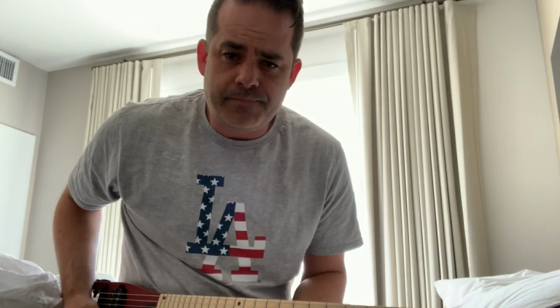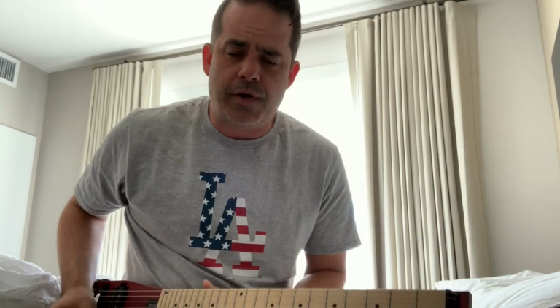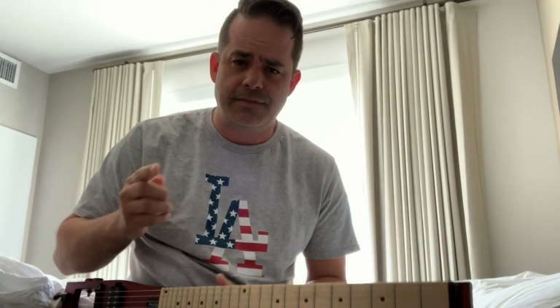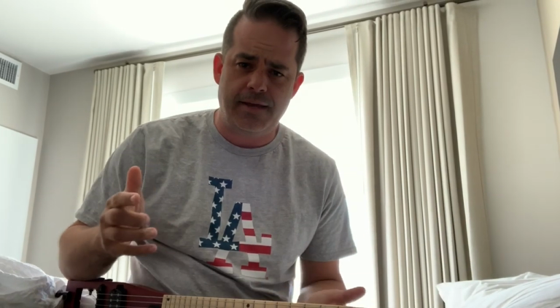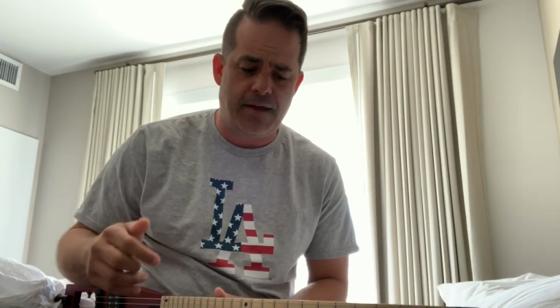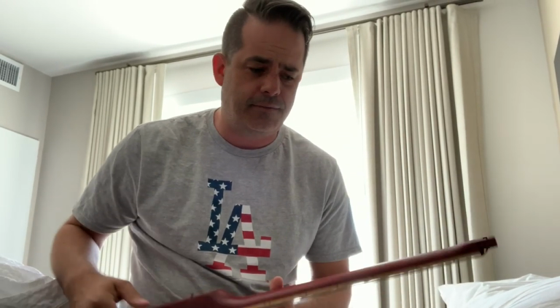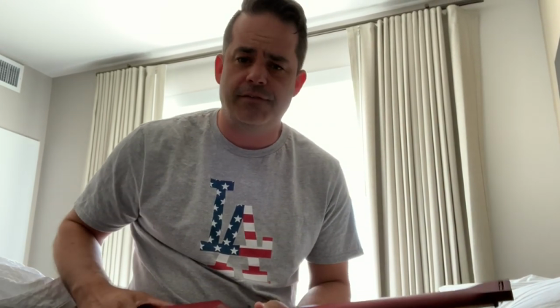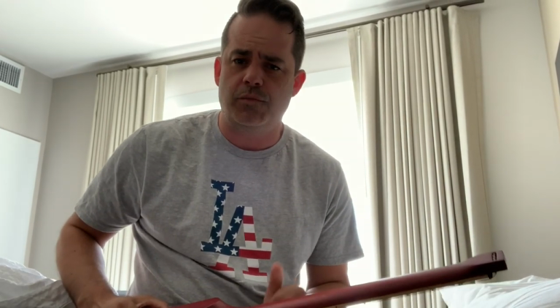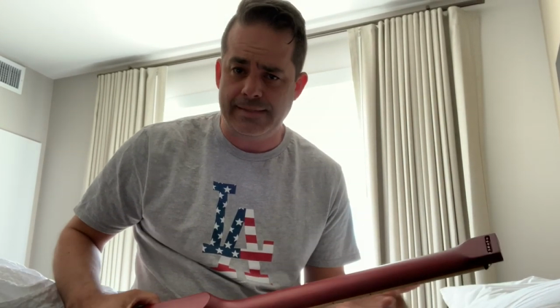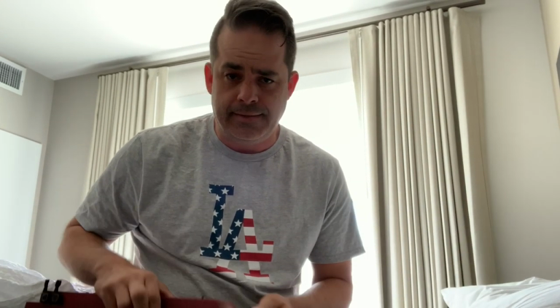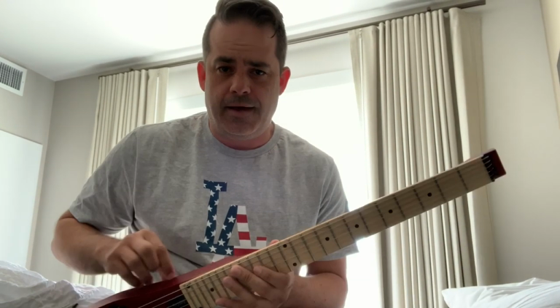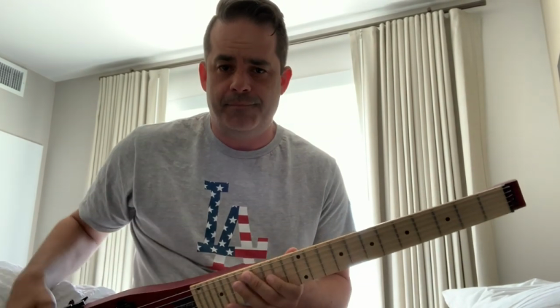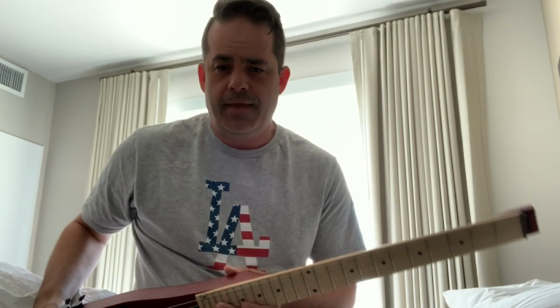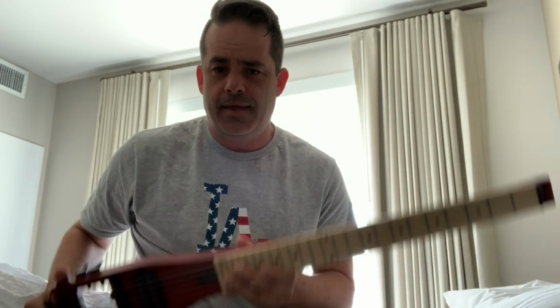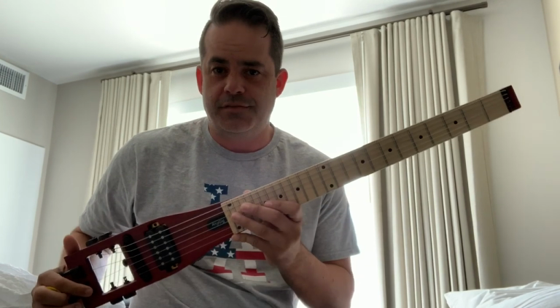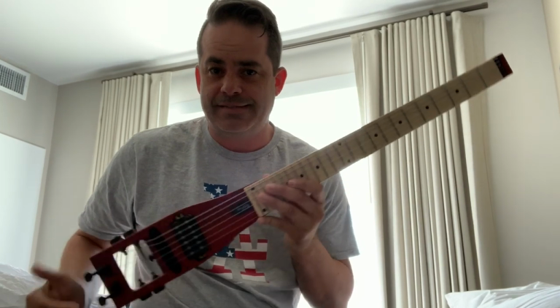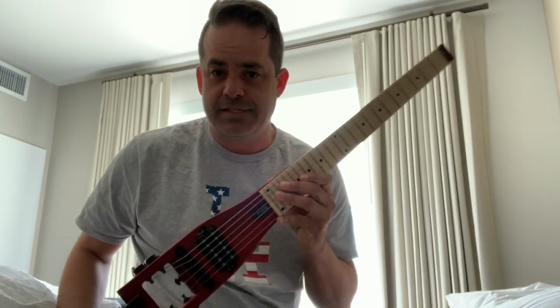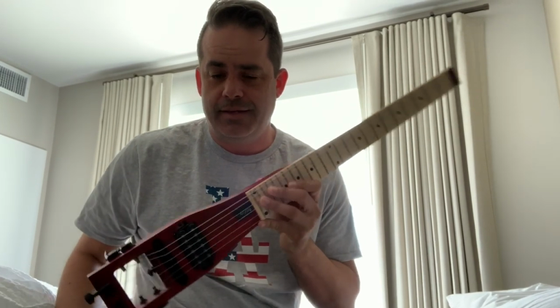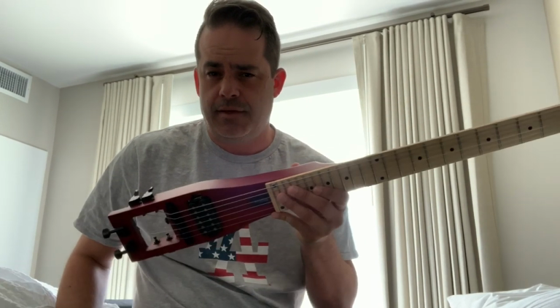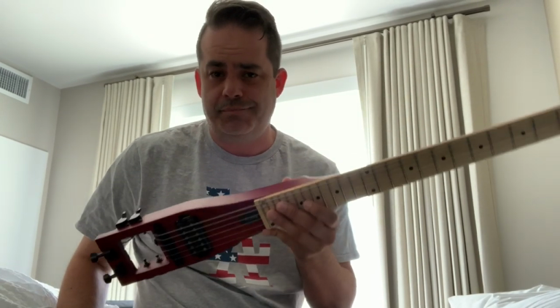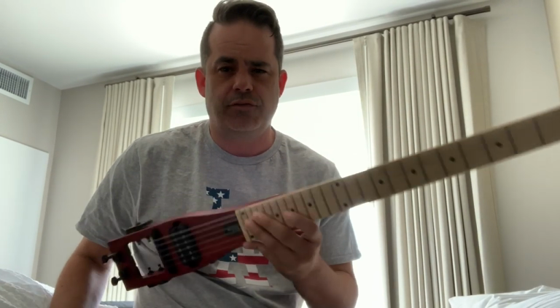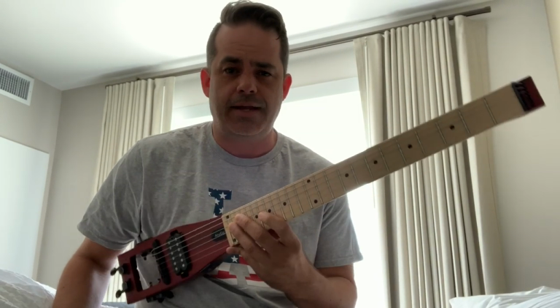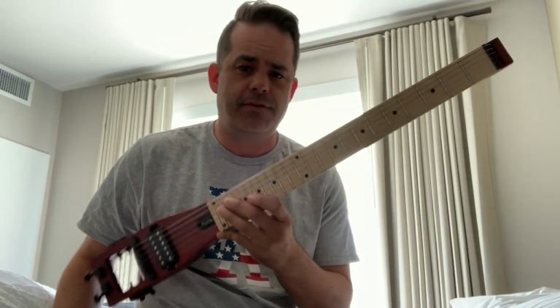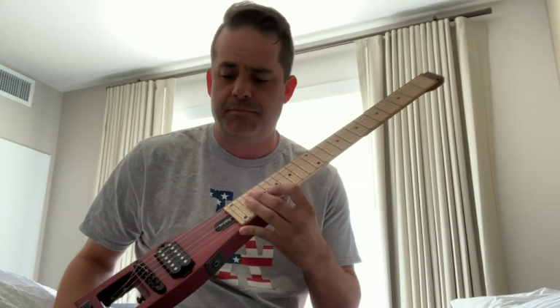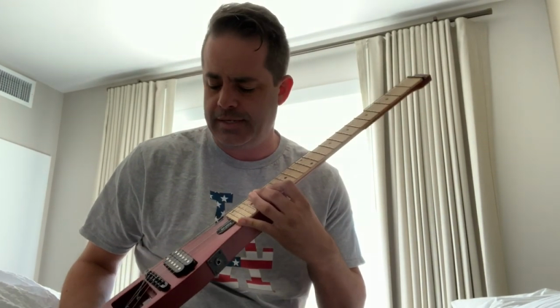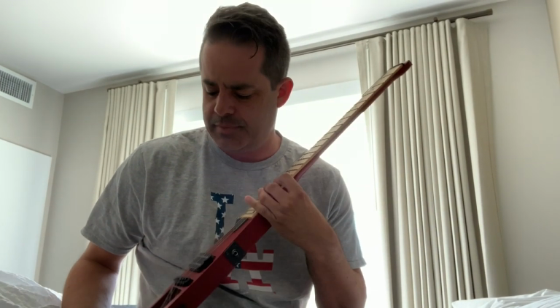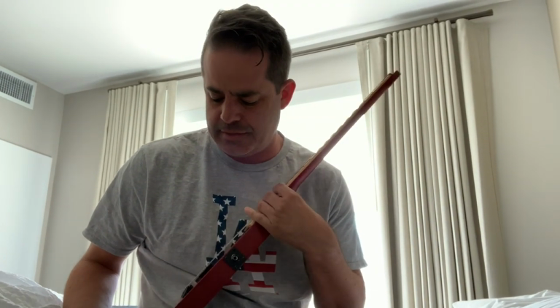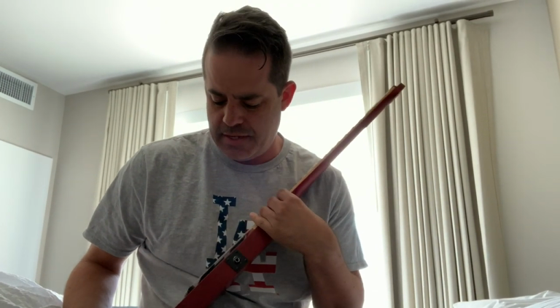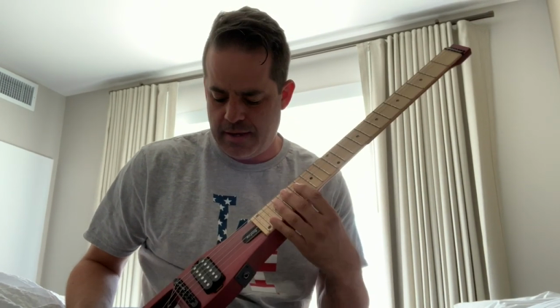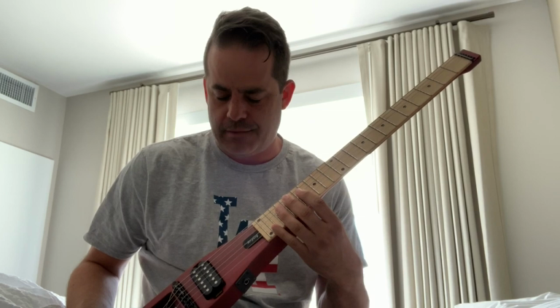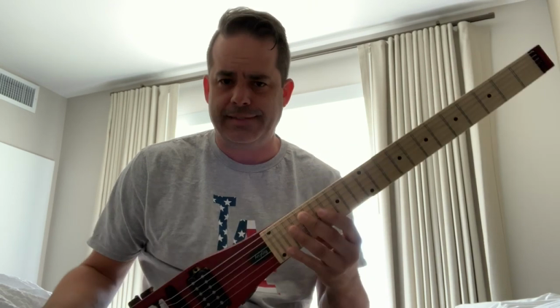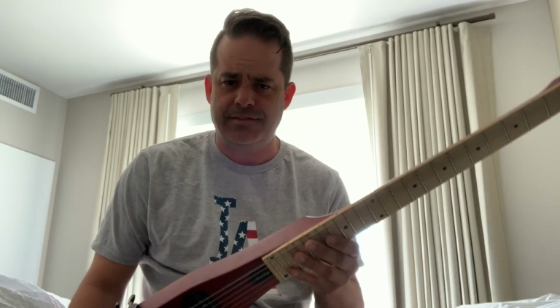So we're heading out today. I've been here for a week and I've been using this every day. It's been great. I never ended up plugging it in because I really didn't need to.